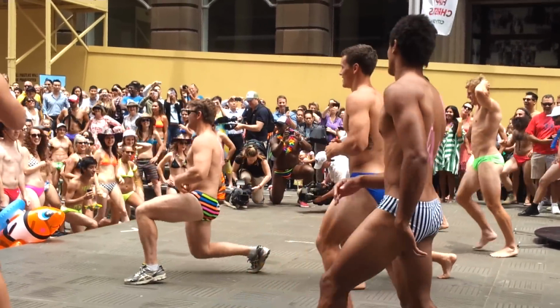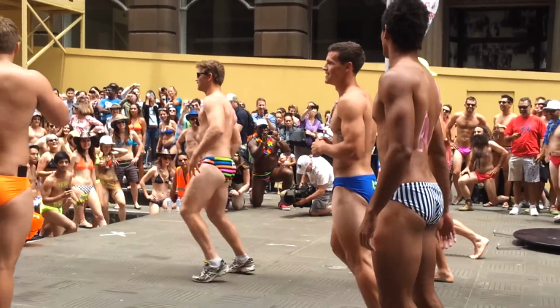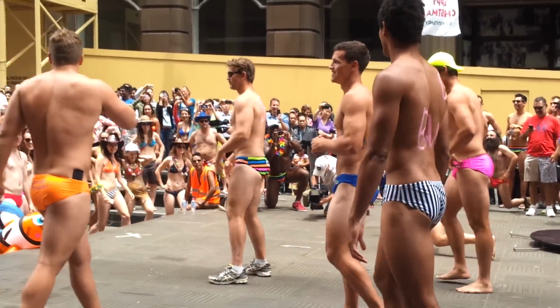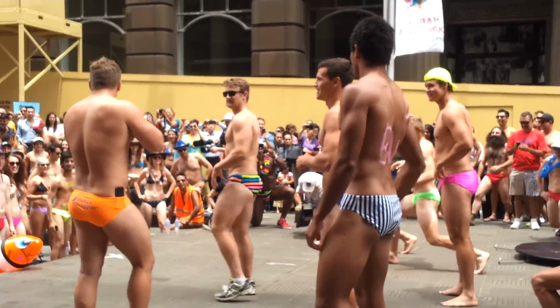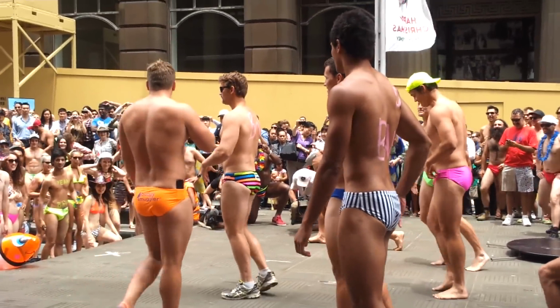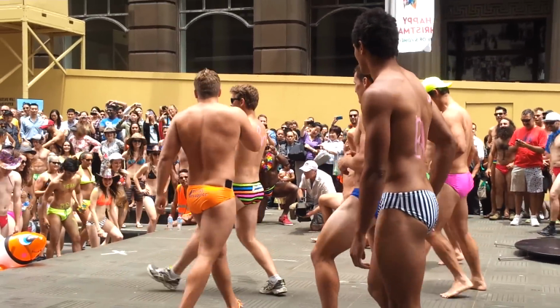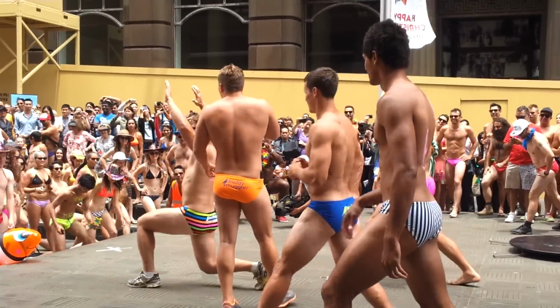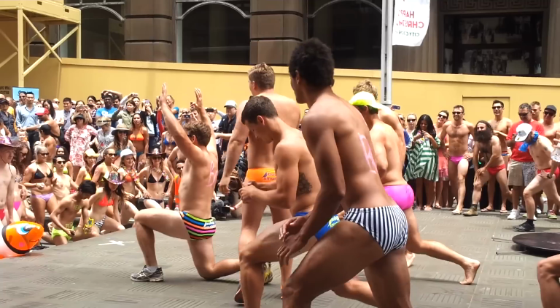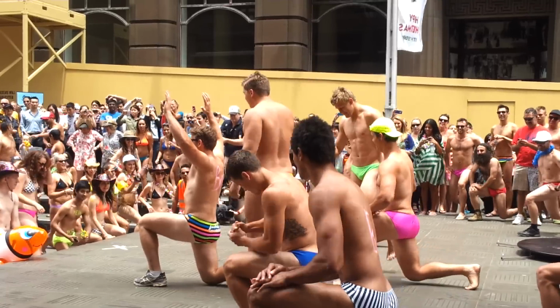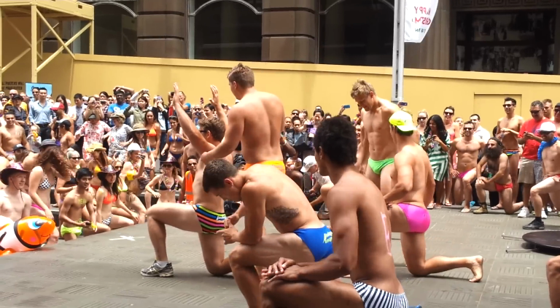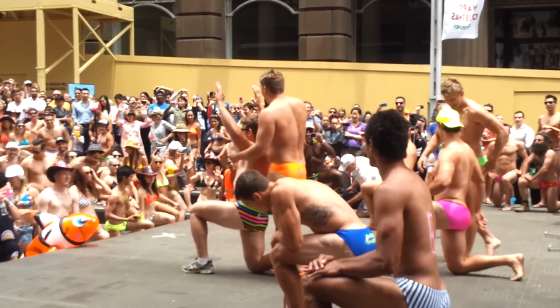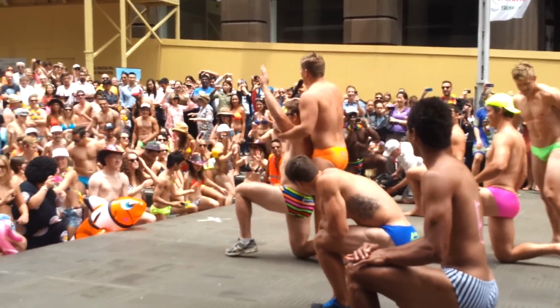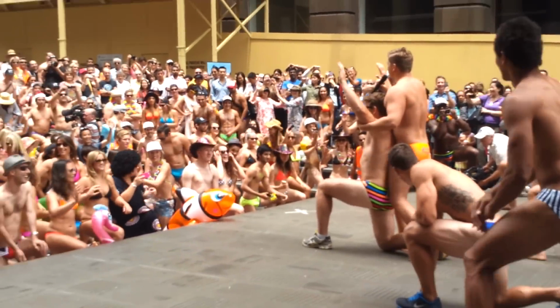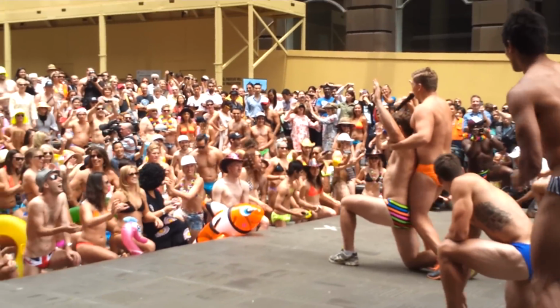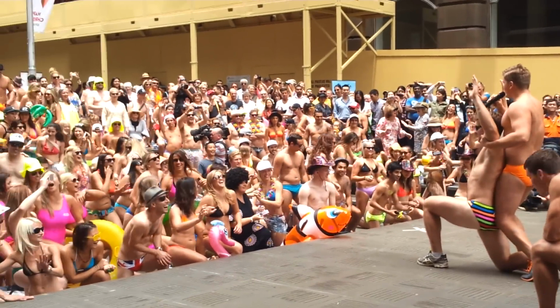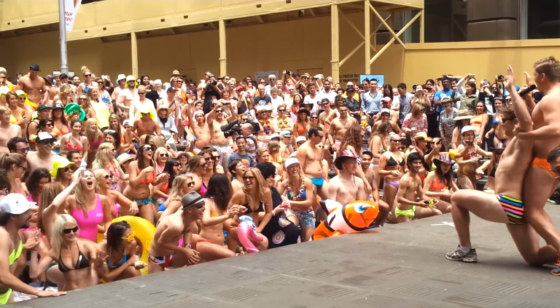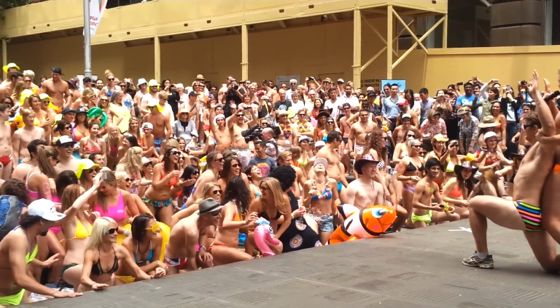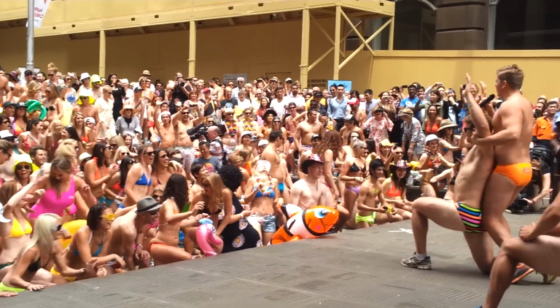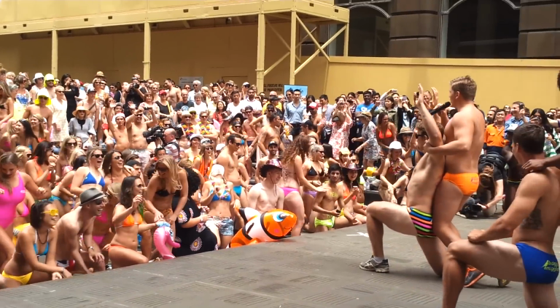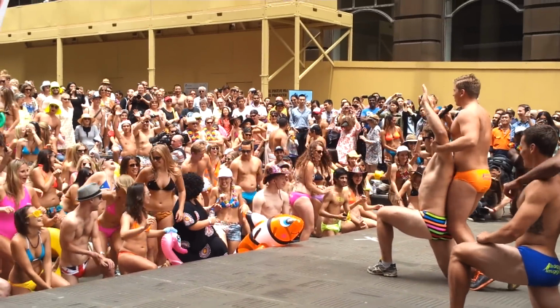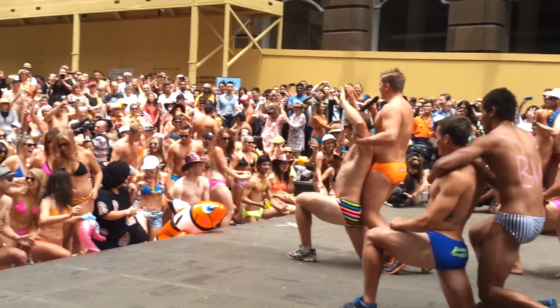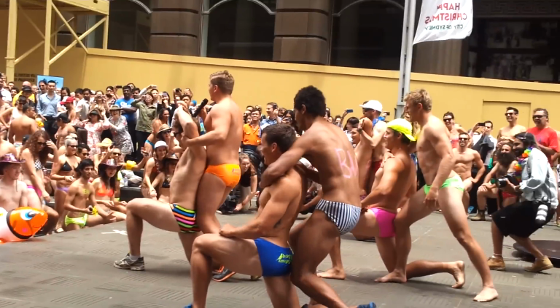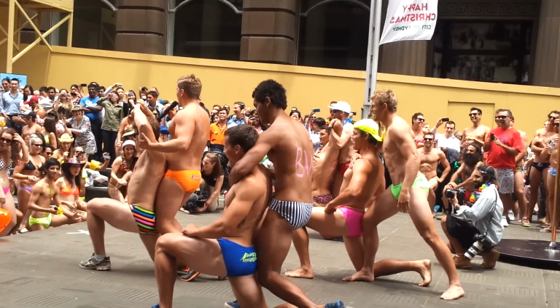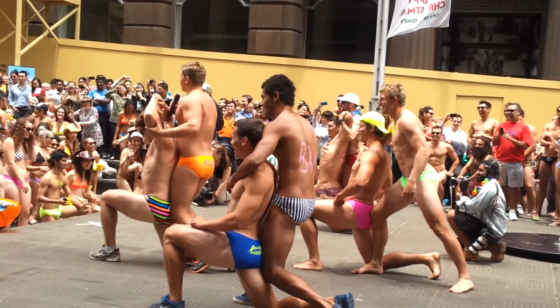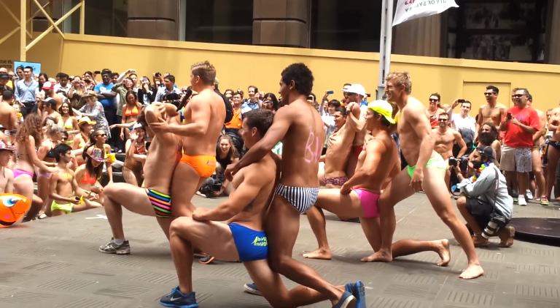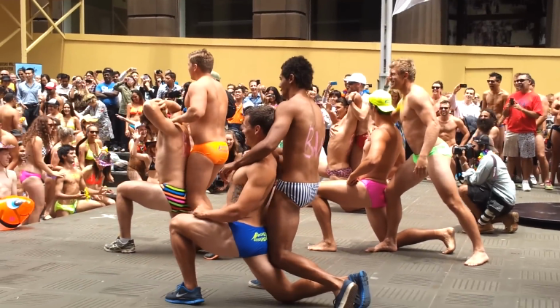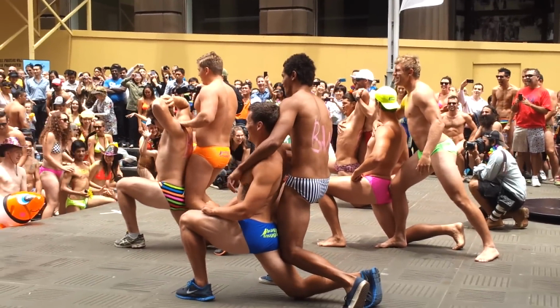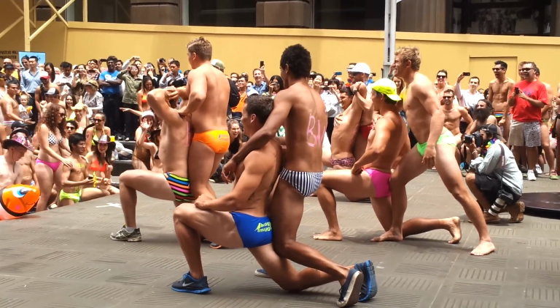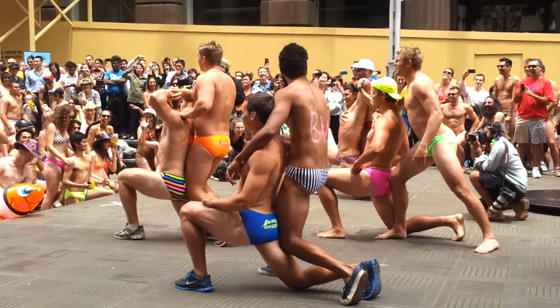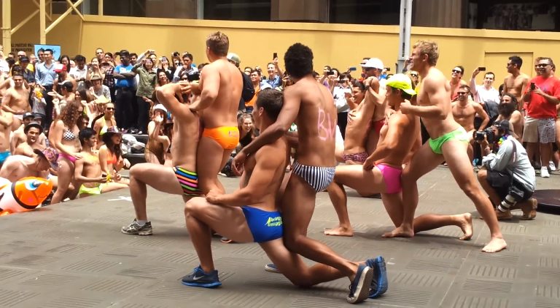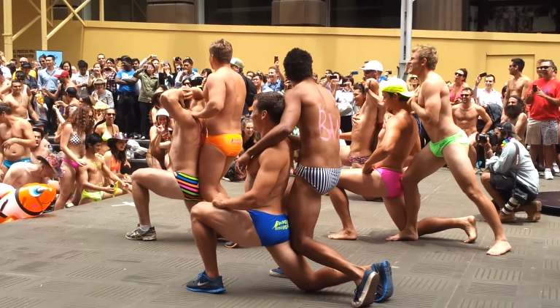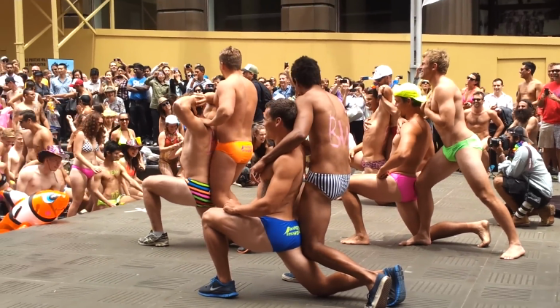Once you're down there, stay down on one leg. Get a partner and get real close. Push this leg through, okay? Help him and move forward like that. There we go, push it through. And when you're done, change legs.